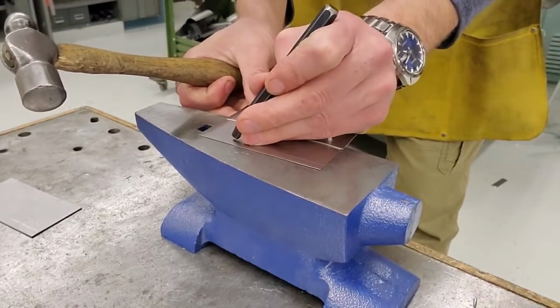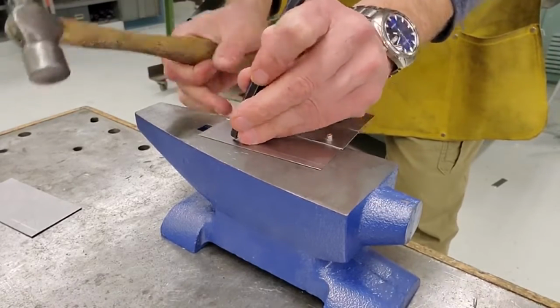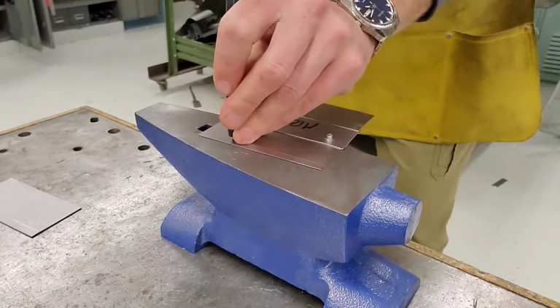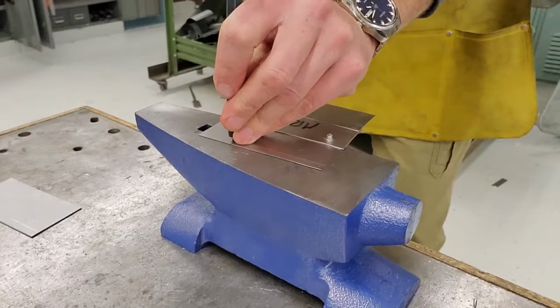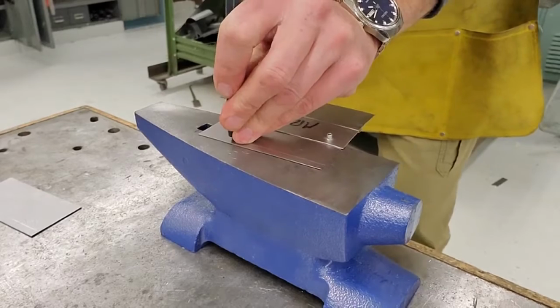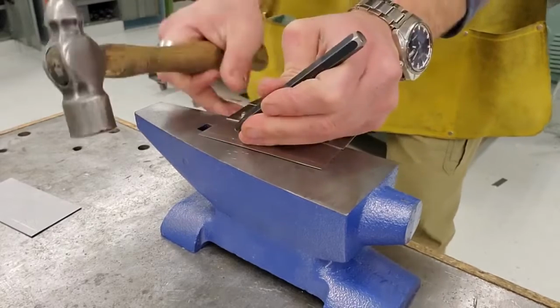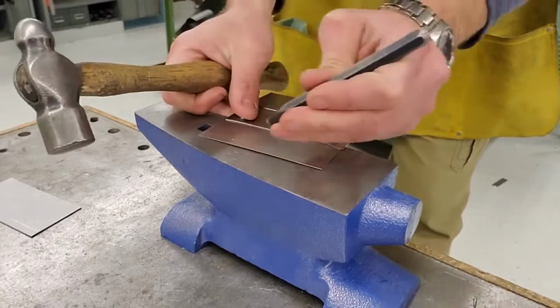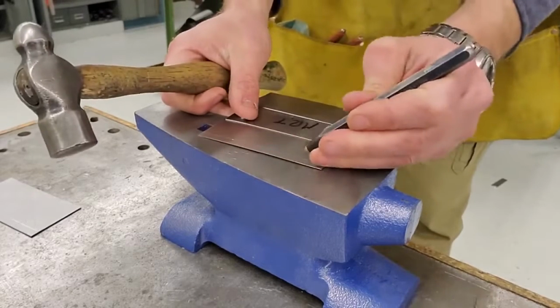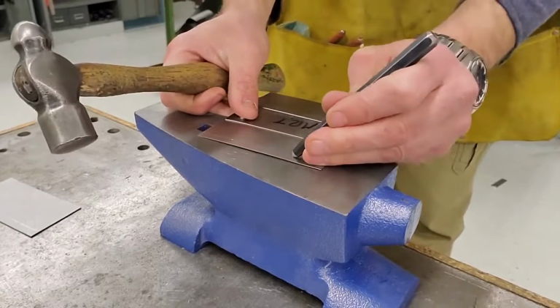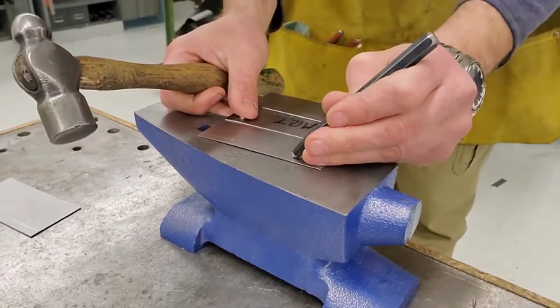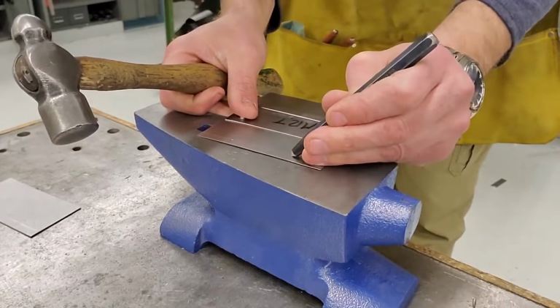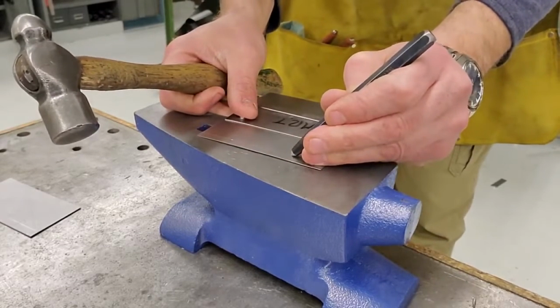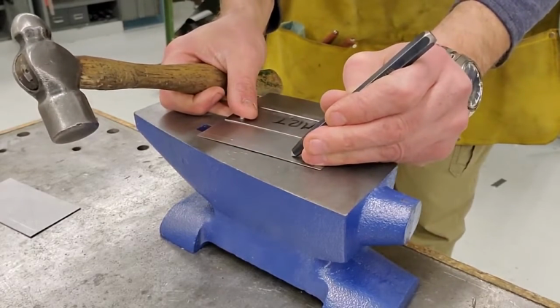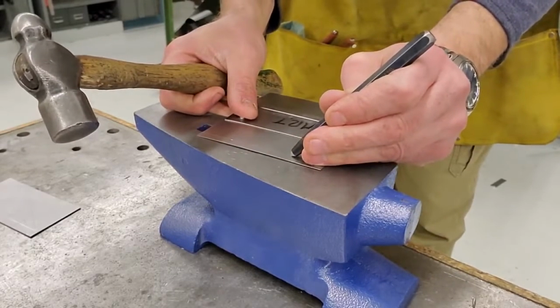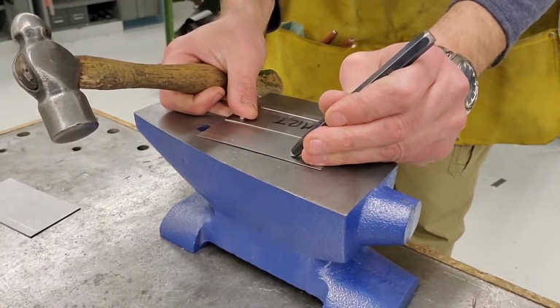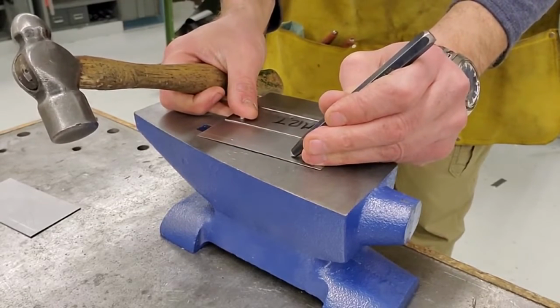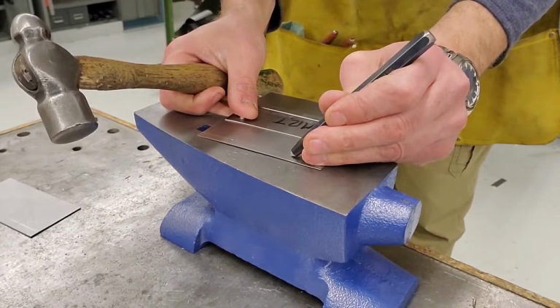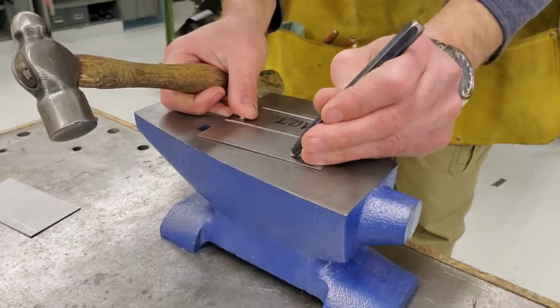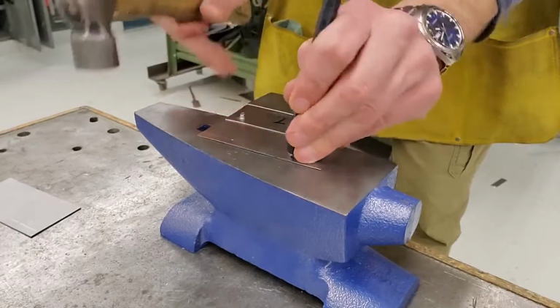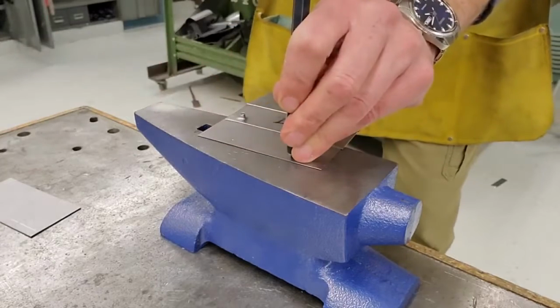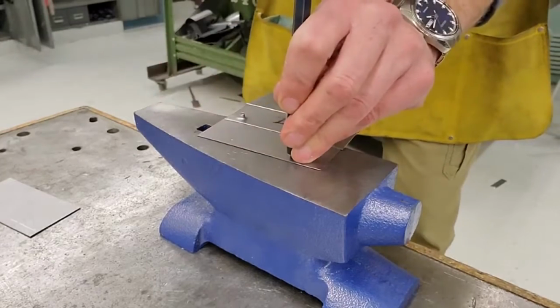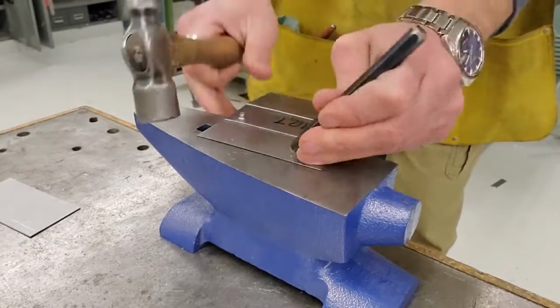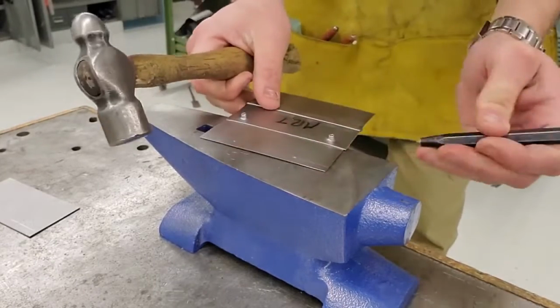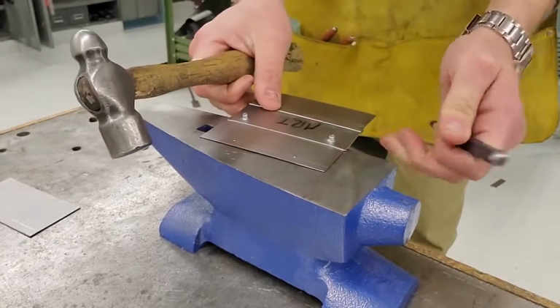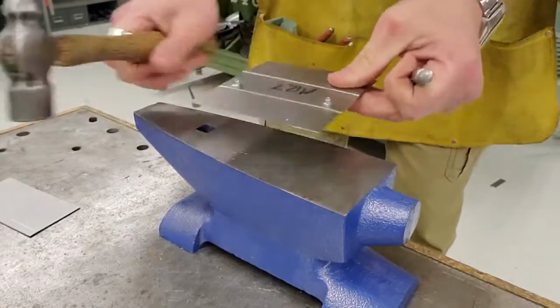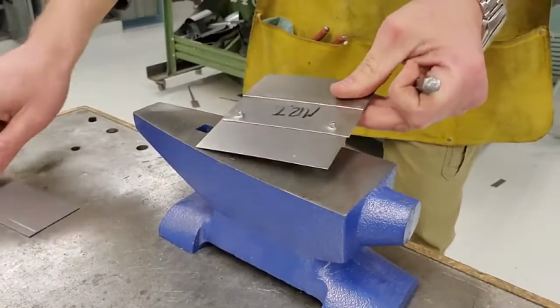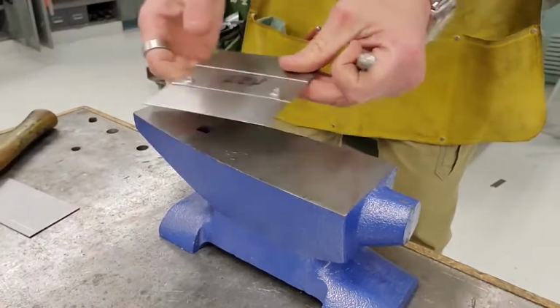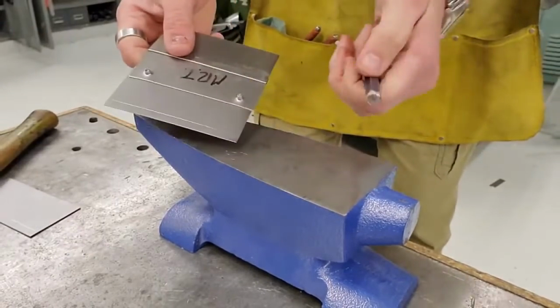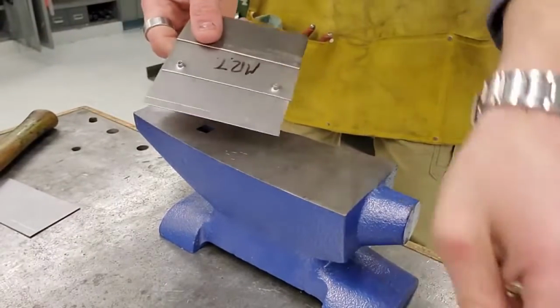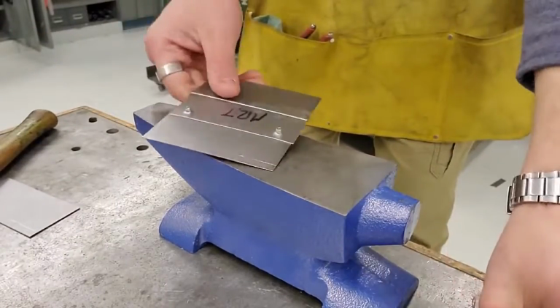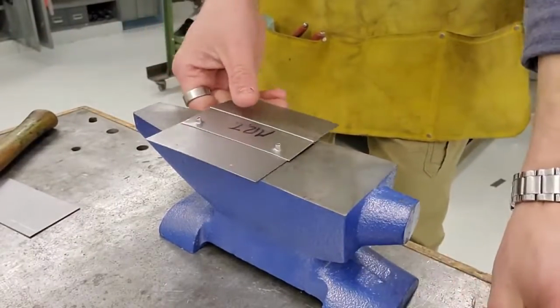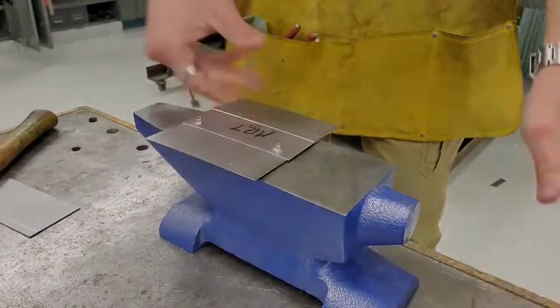Take your time with this — if these are off, the holes will be off. Okay, we're ready to head over to the turret punch.